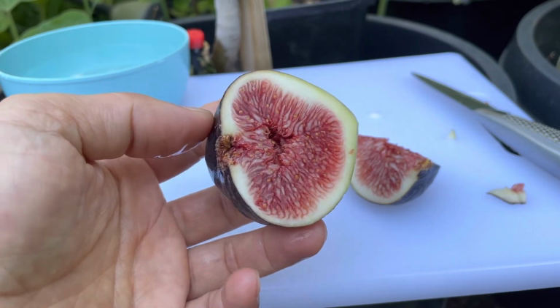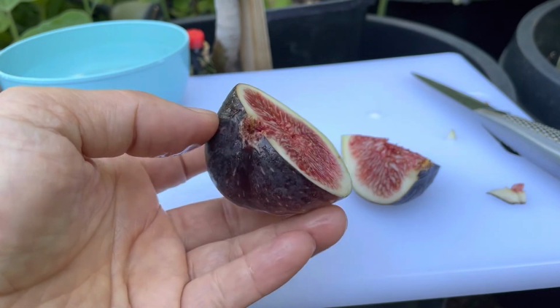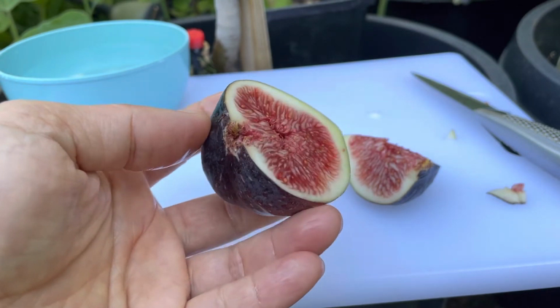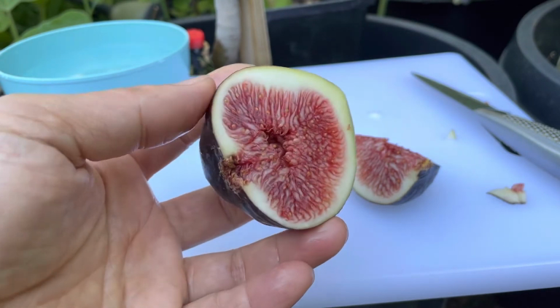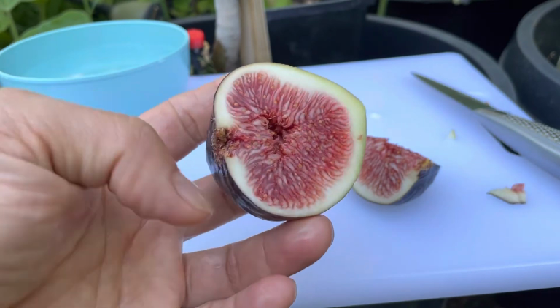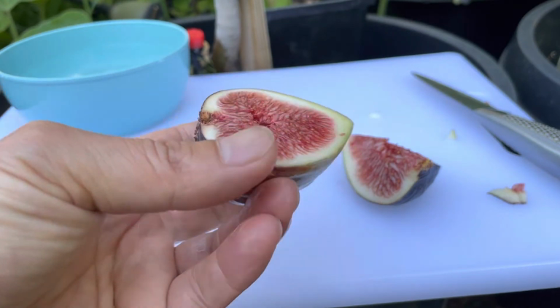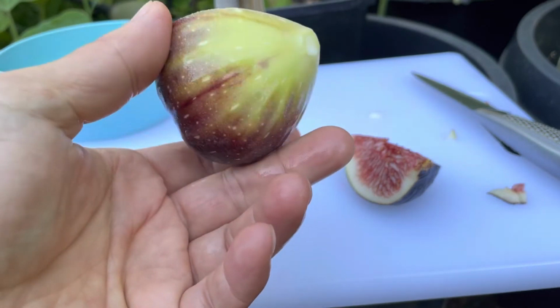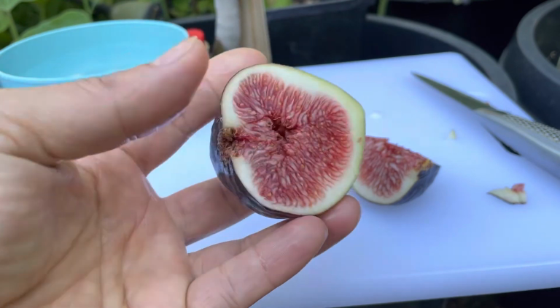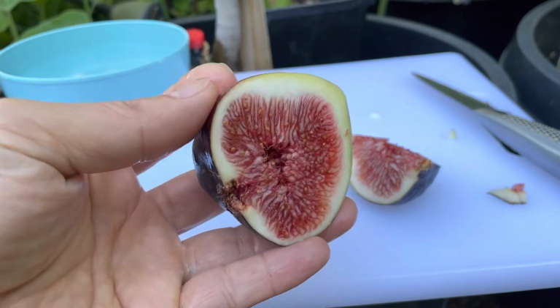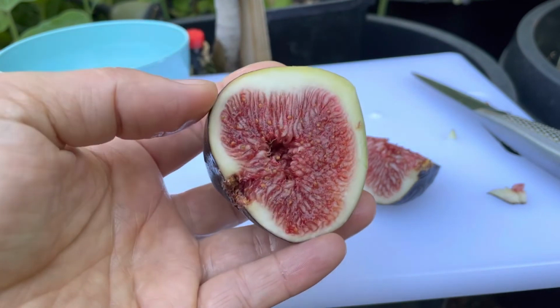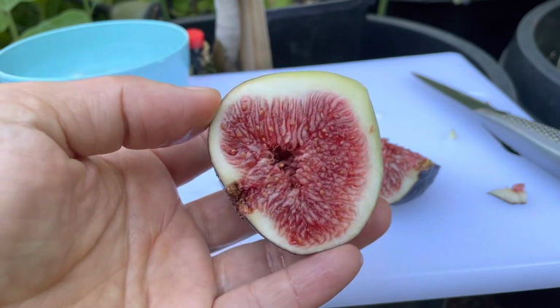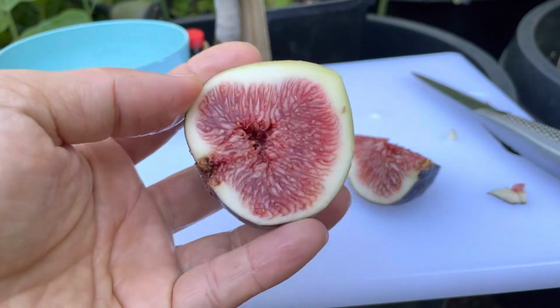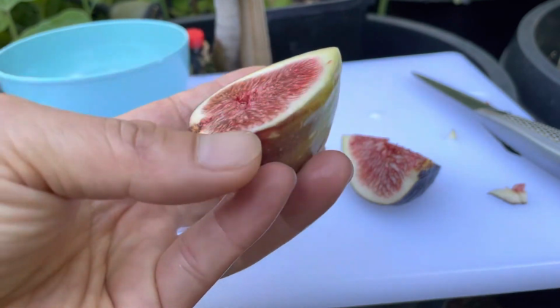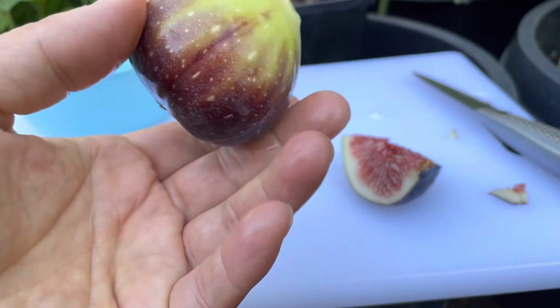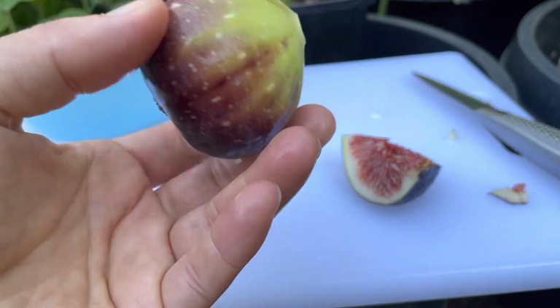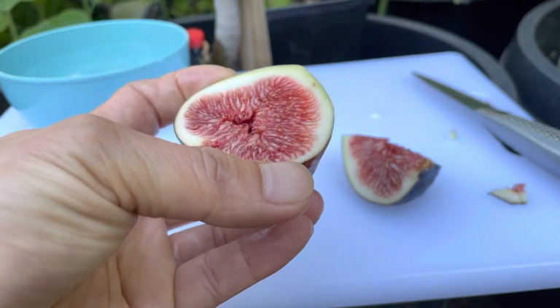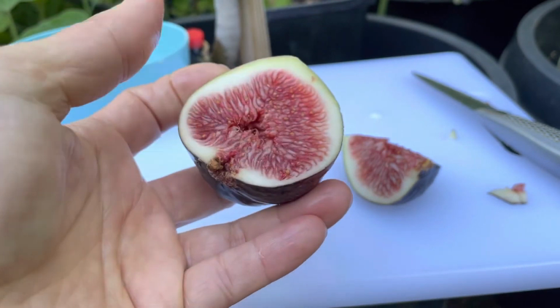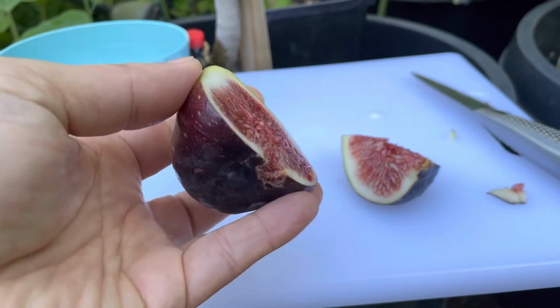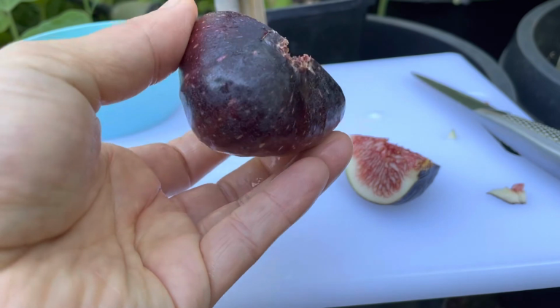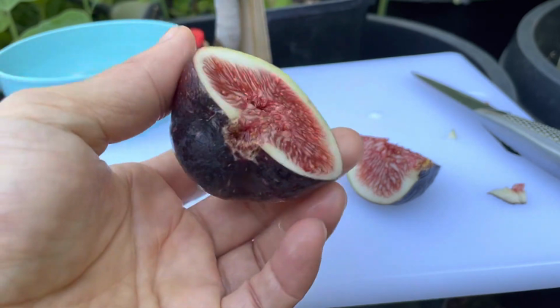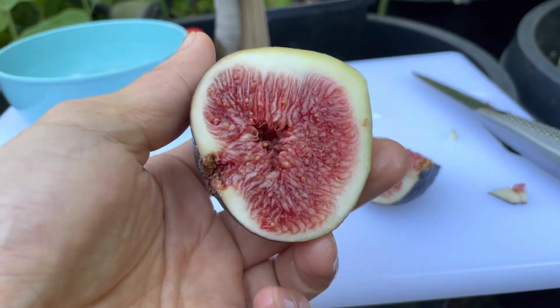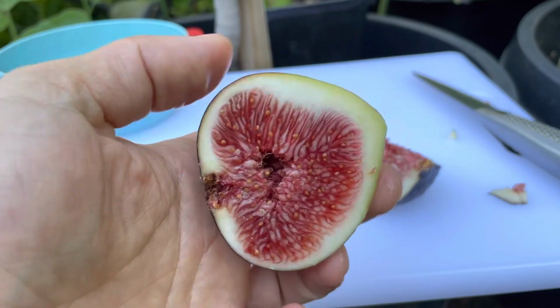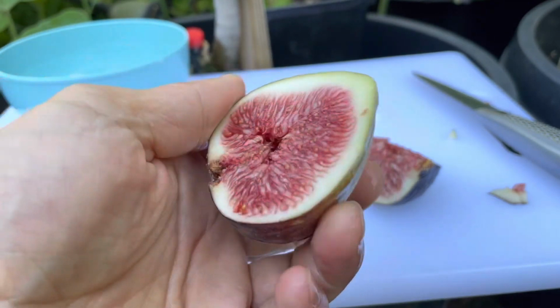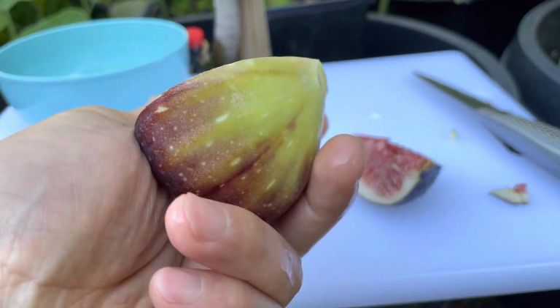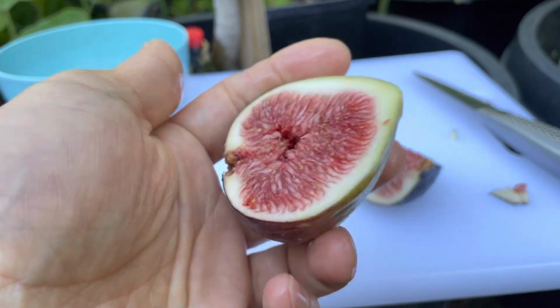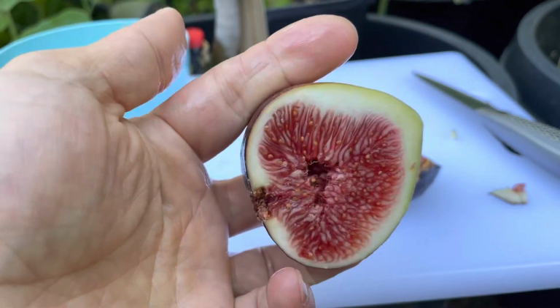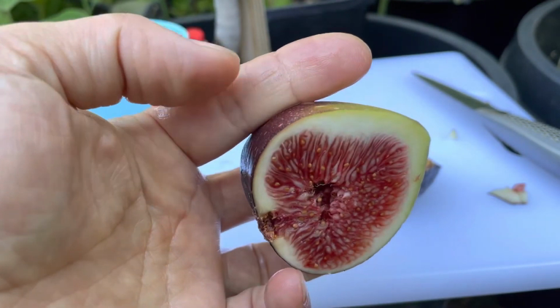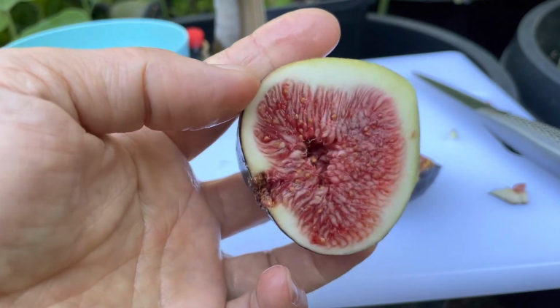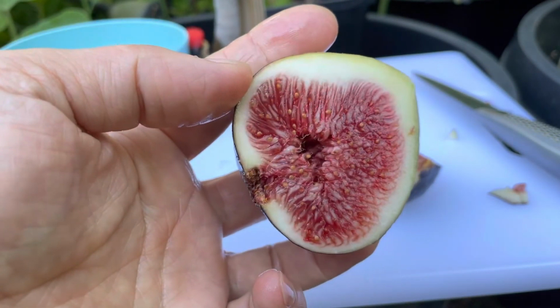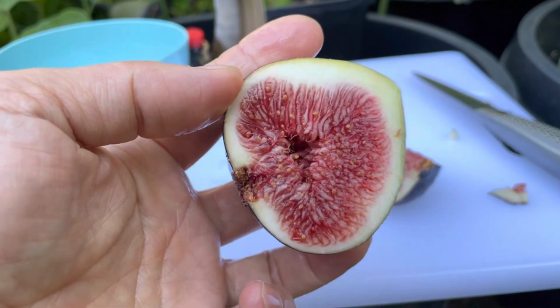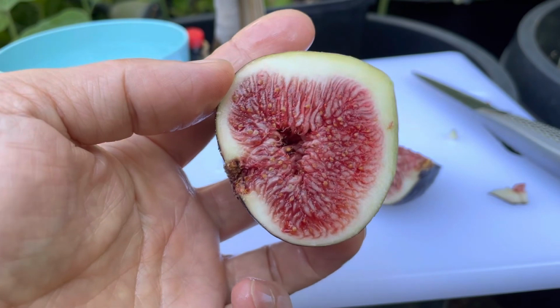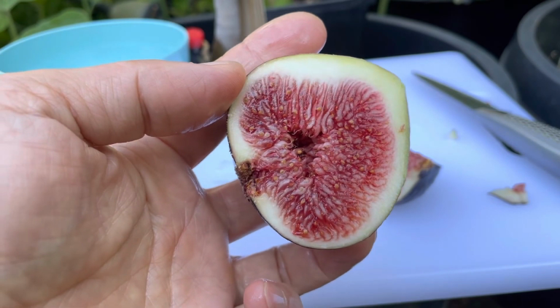I like it. You guys should grow this variety — it's big, fruity, juicy, and sweet. Alright guys, thank you for watching. I'll see you in the next video, bye!